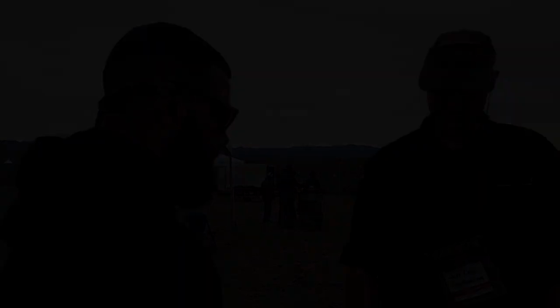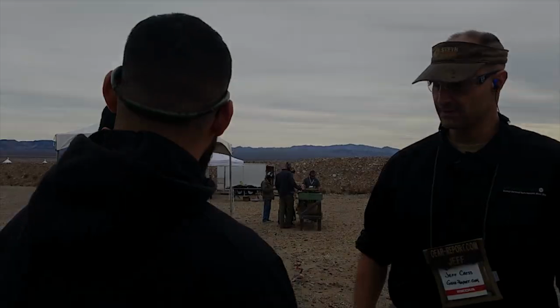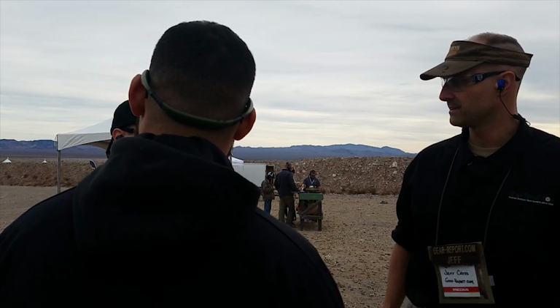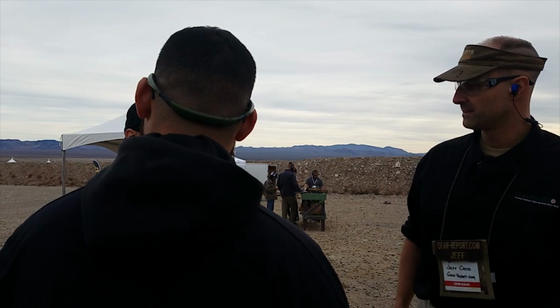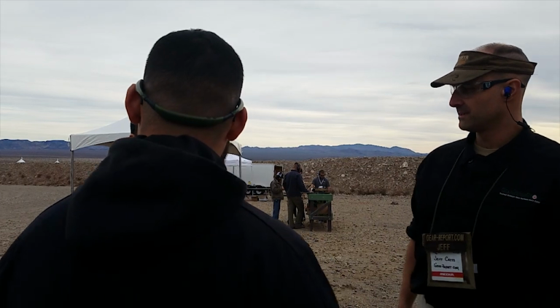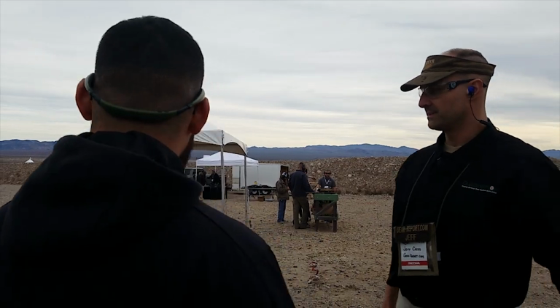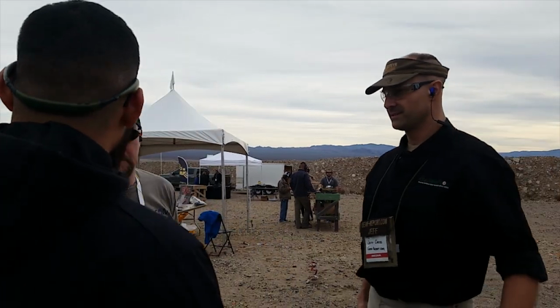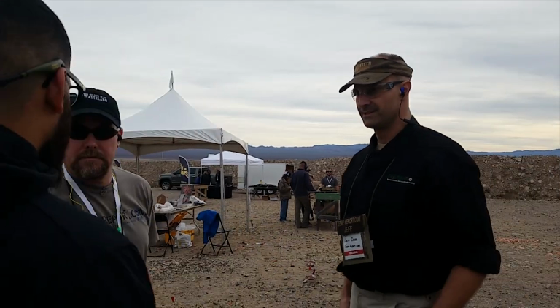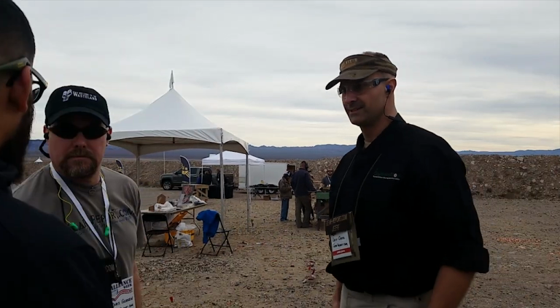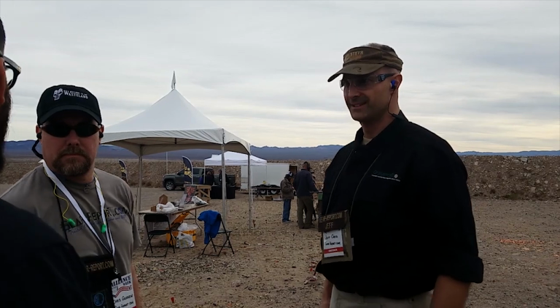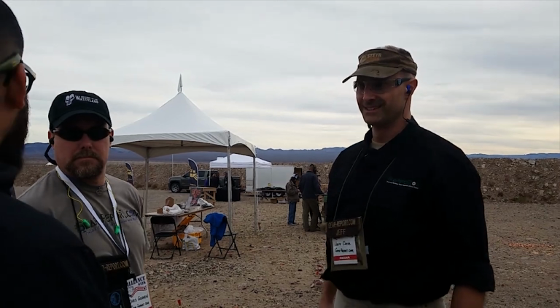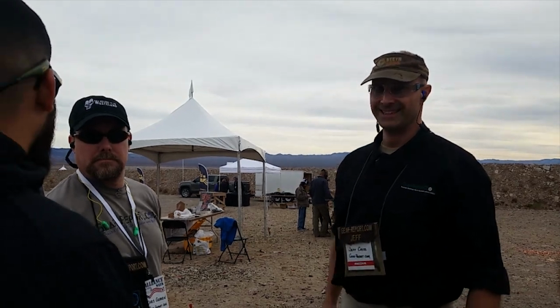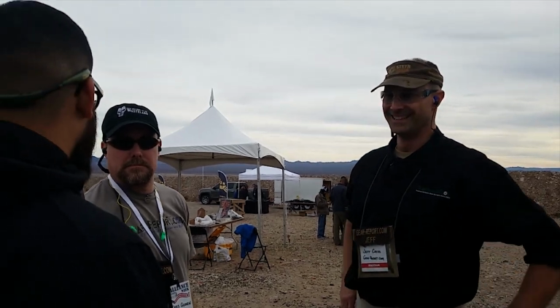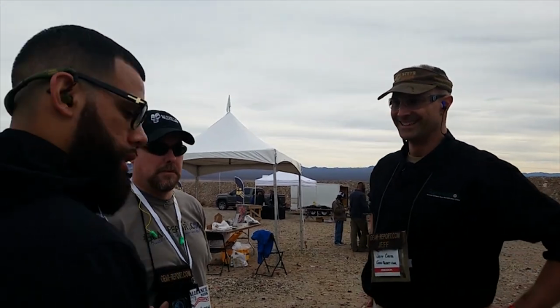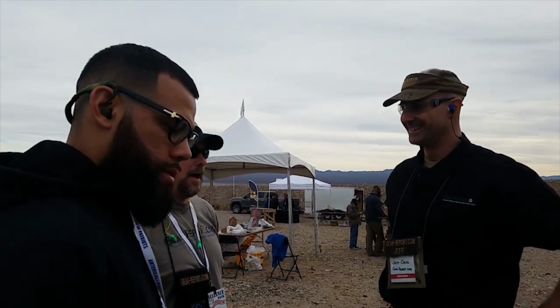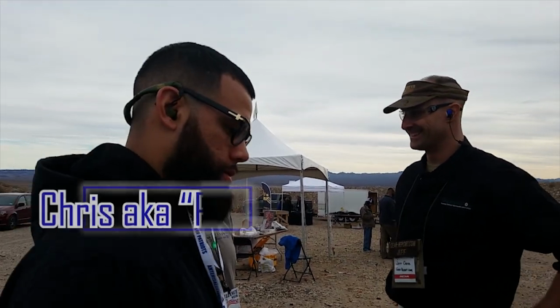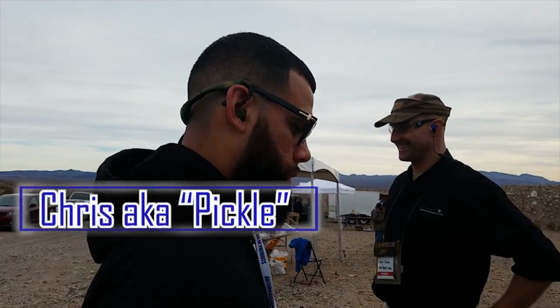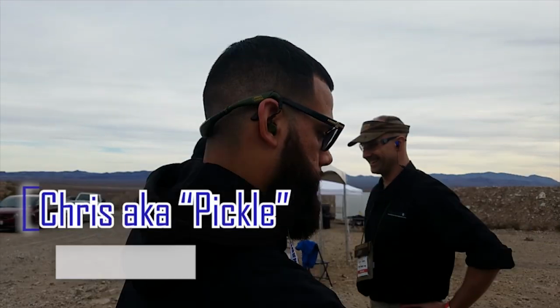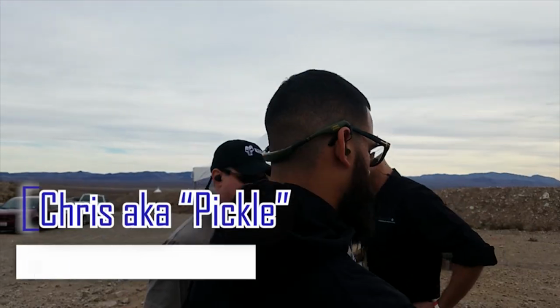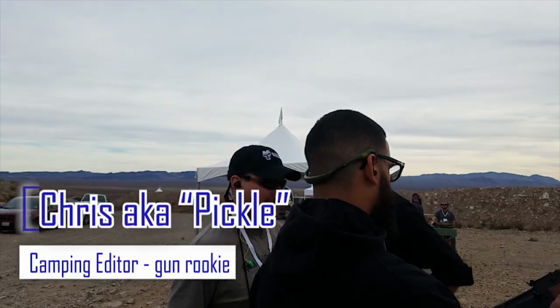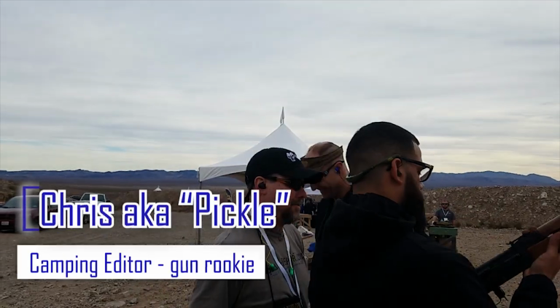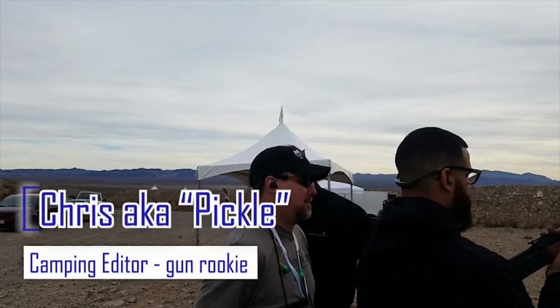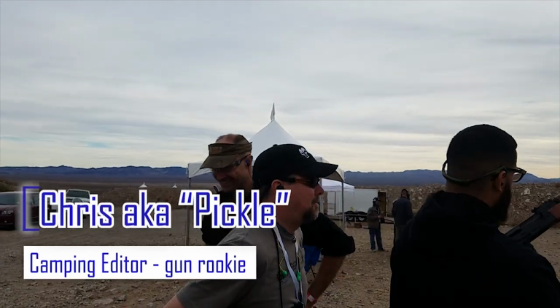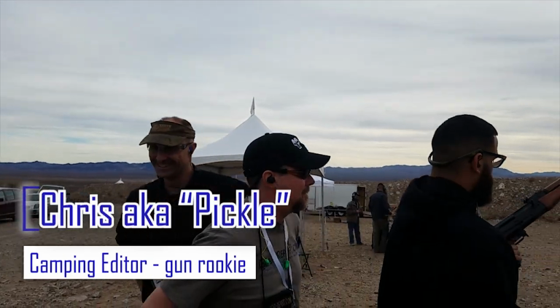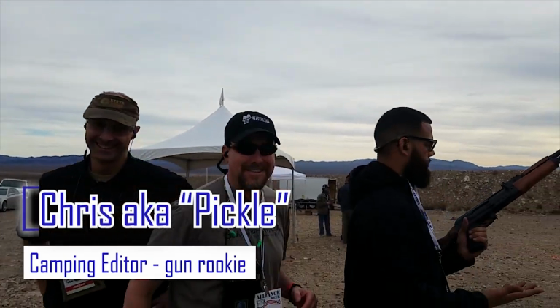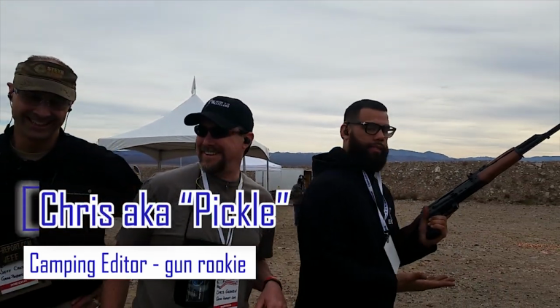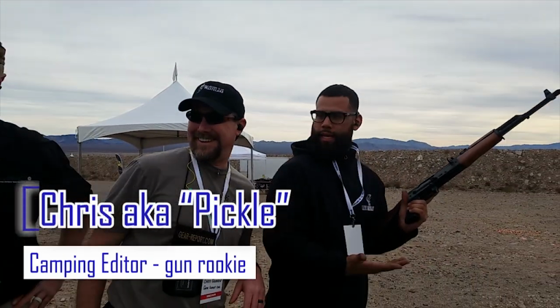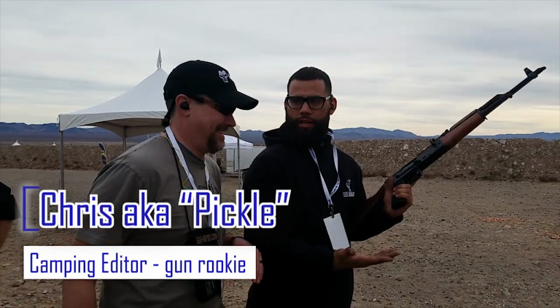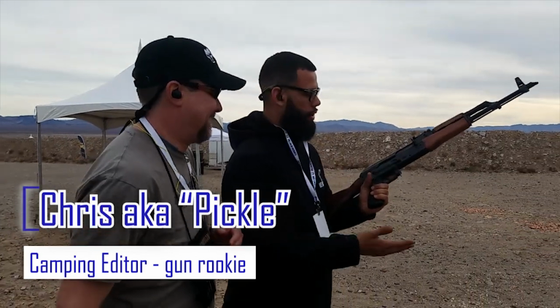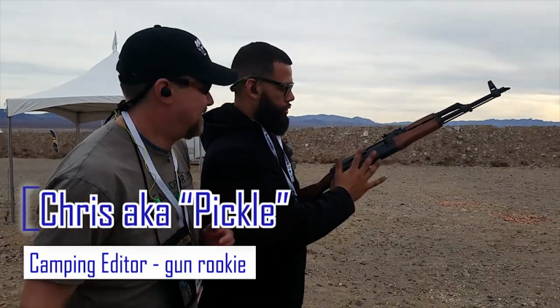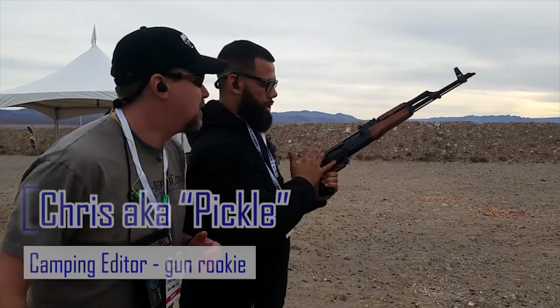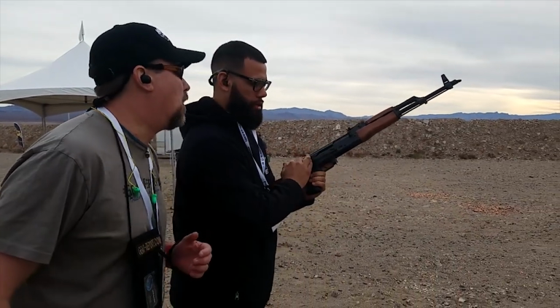Are you left-handed? Left-handed. You were born to operate an AK! I'm left-handed — you have all your controls right here.